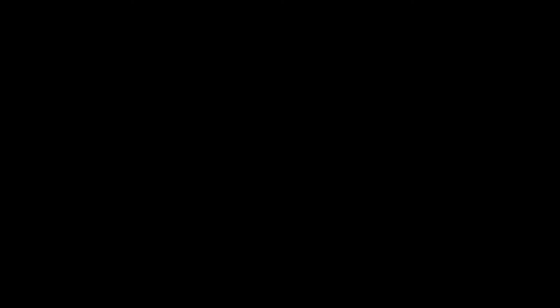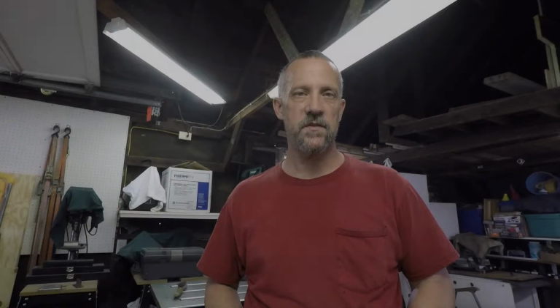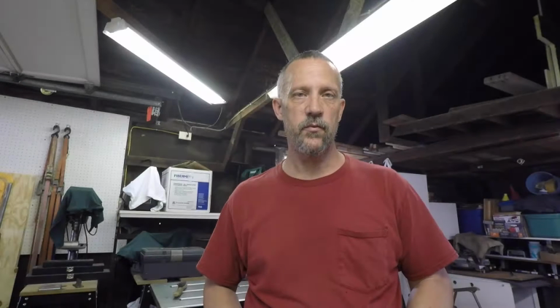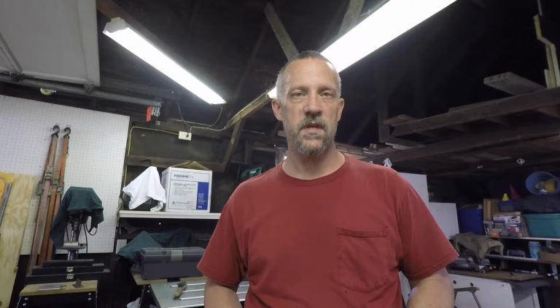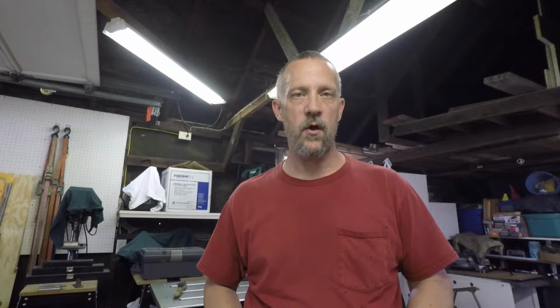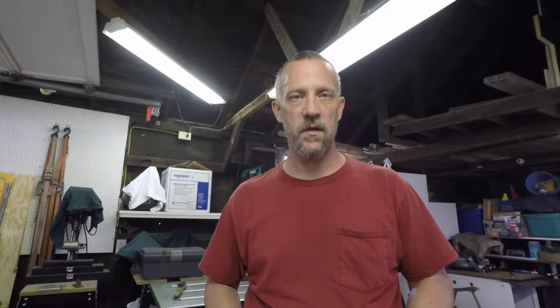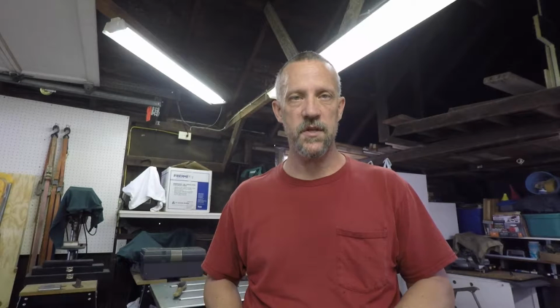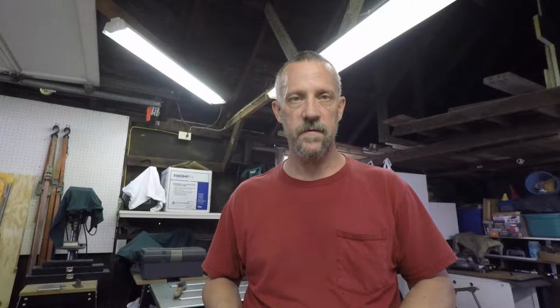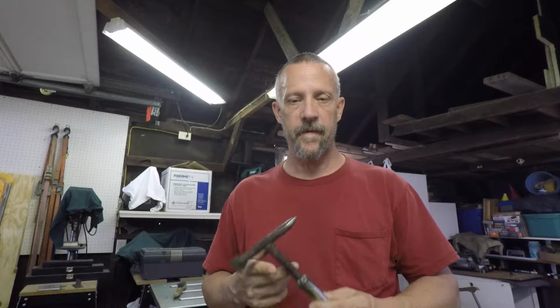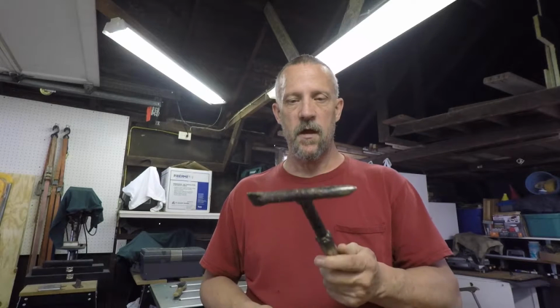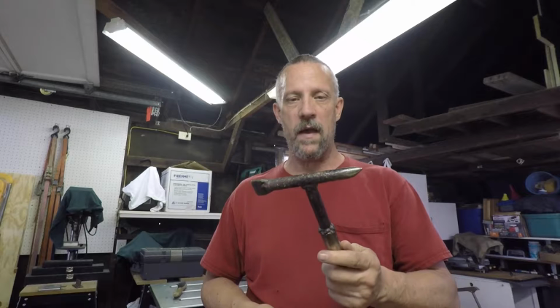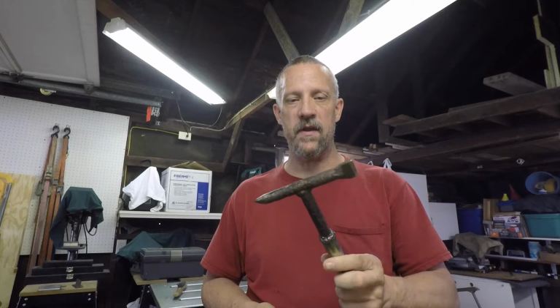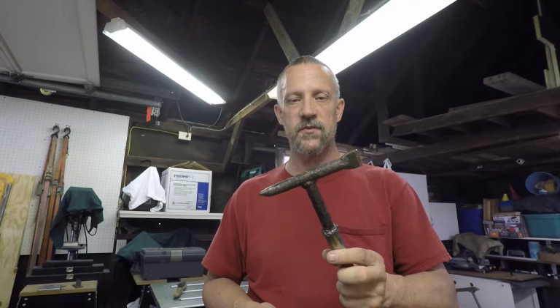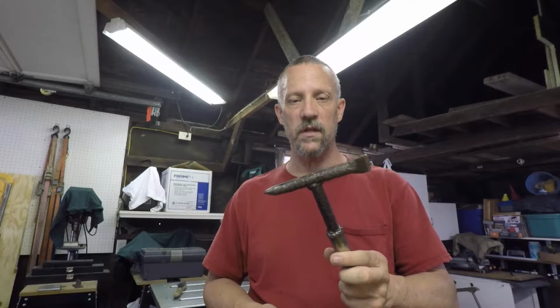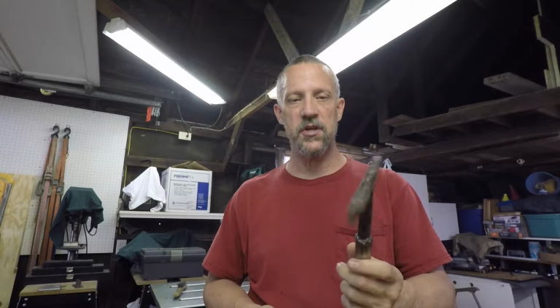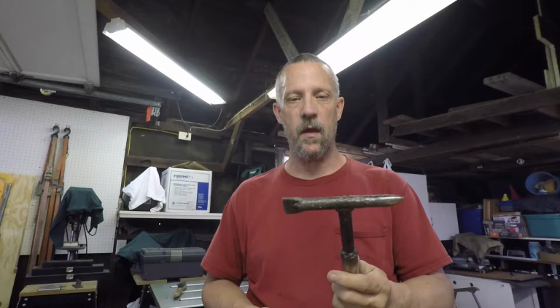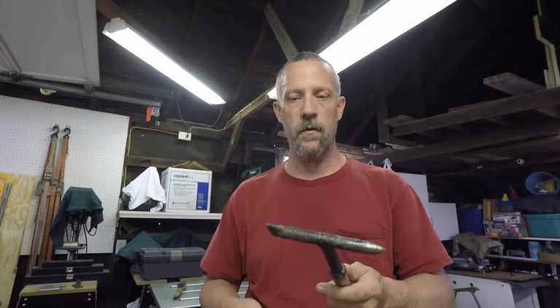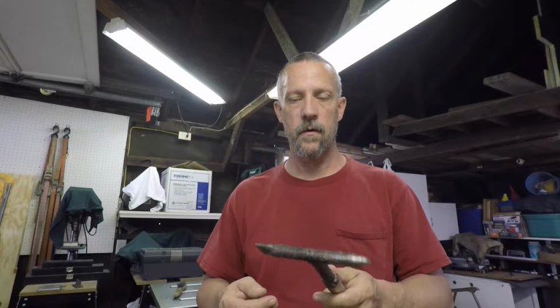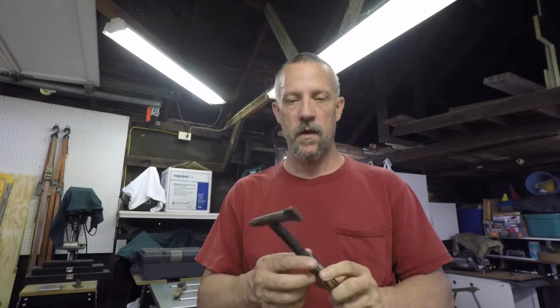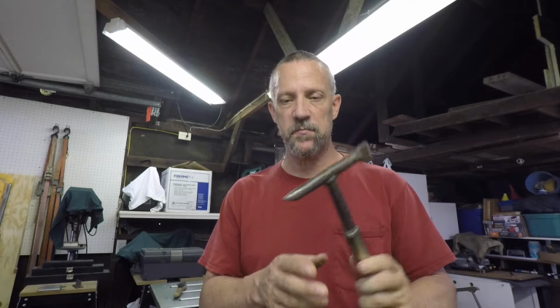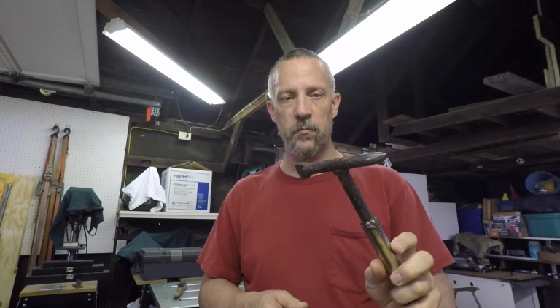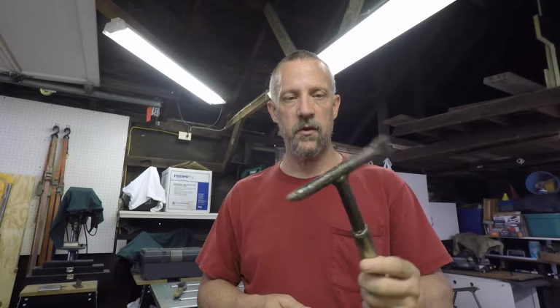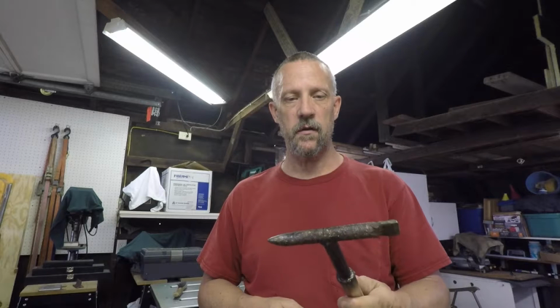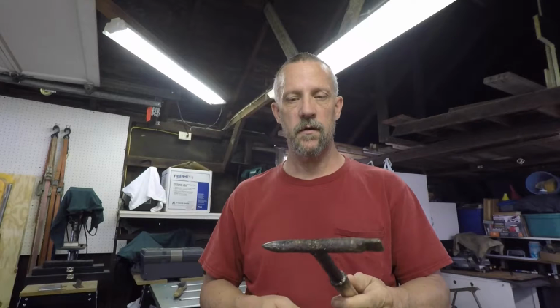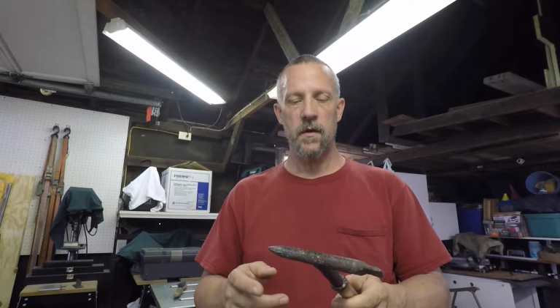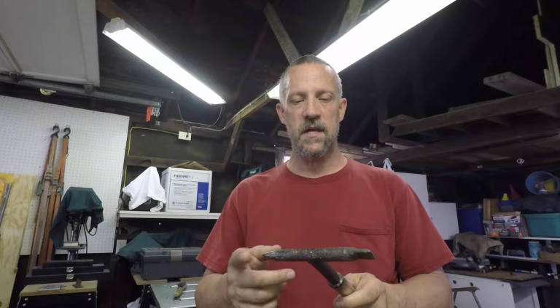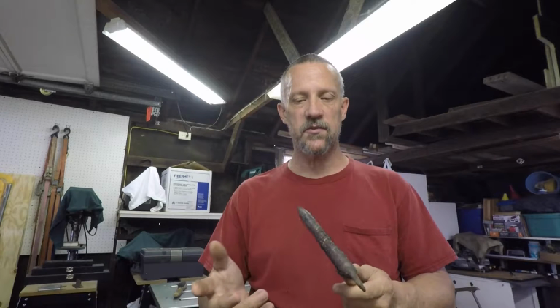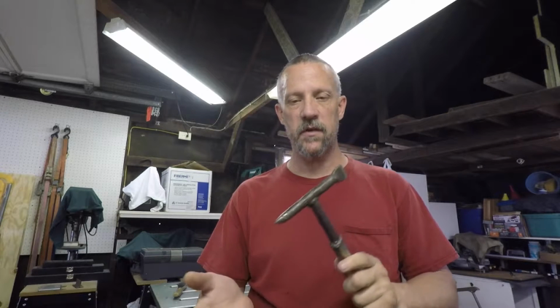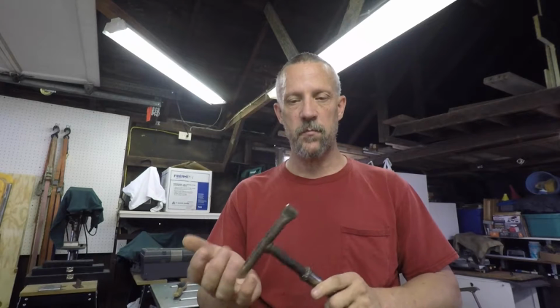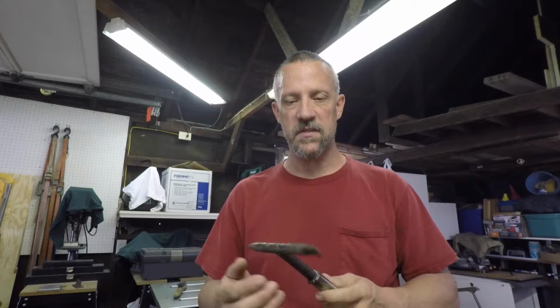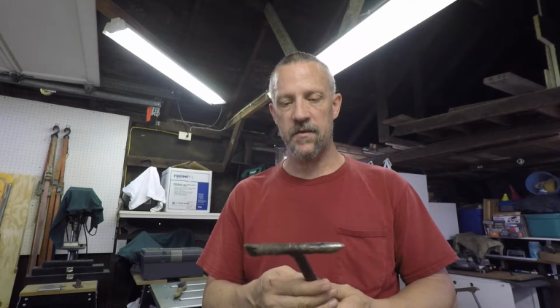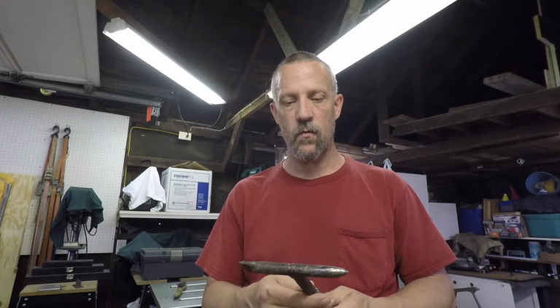Hey guys, Bruce with DIY Homestead Projects. A while back I made this welding chipping hammer and it's been working pretty good as I practice welding — for chipping off the slag and so forth.